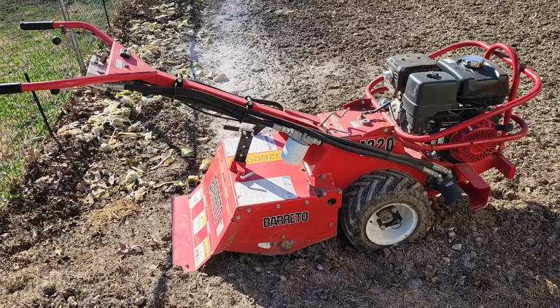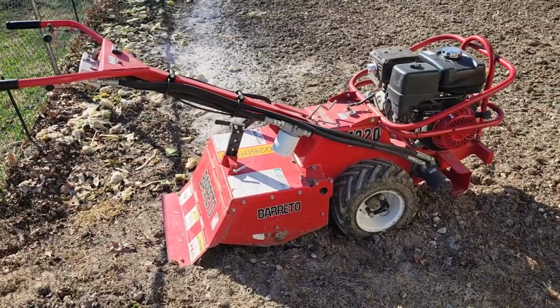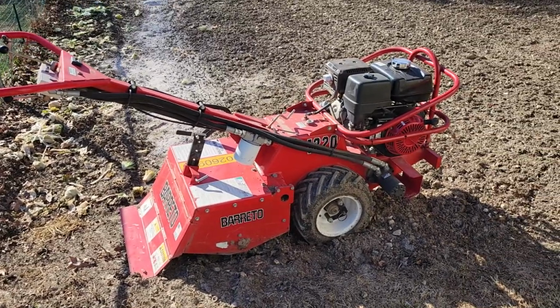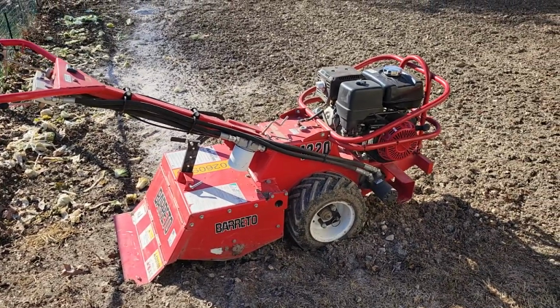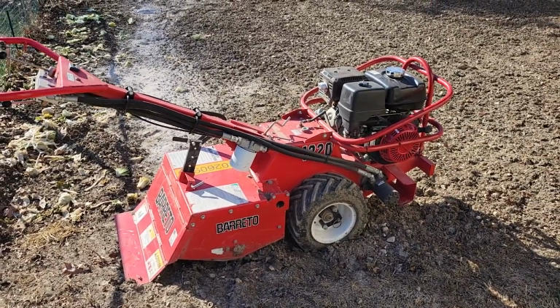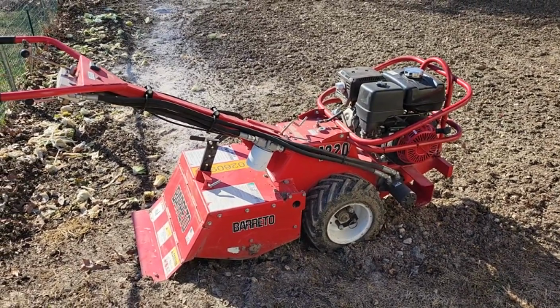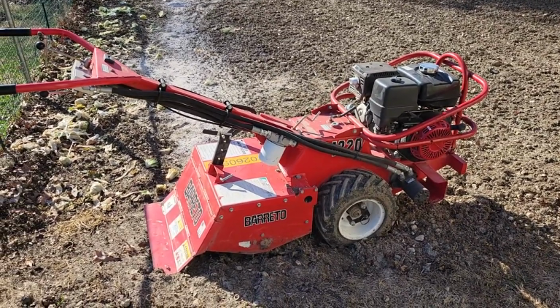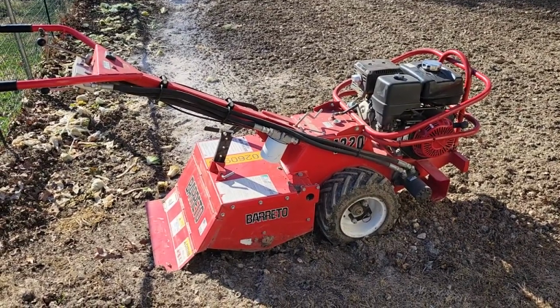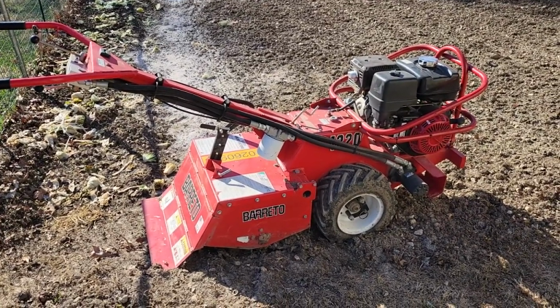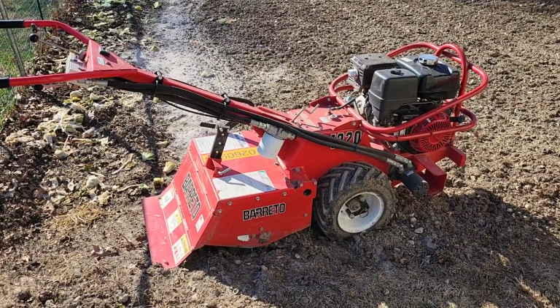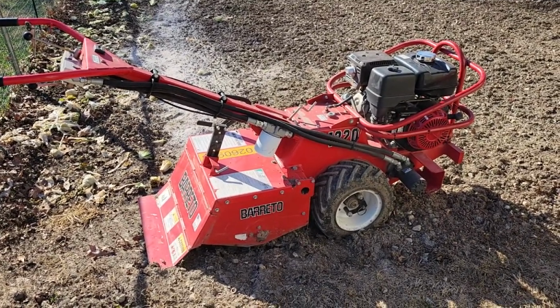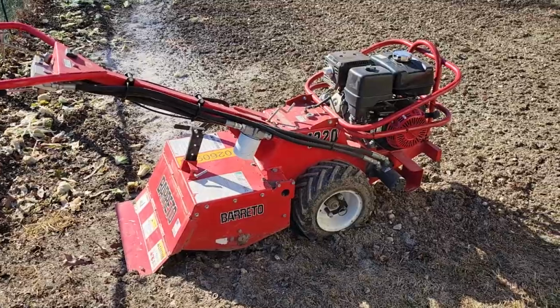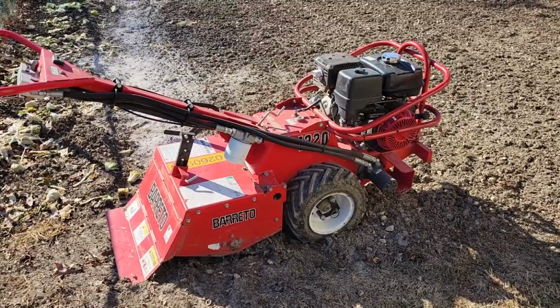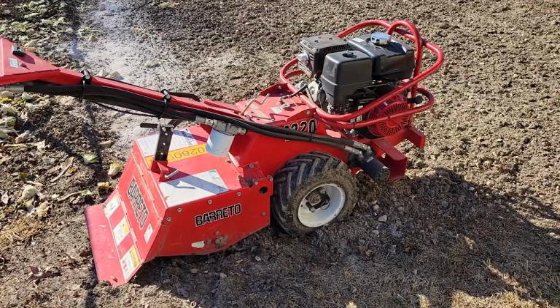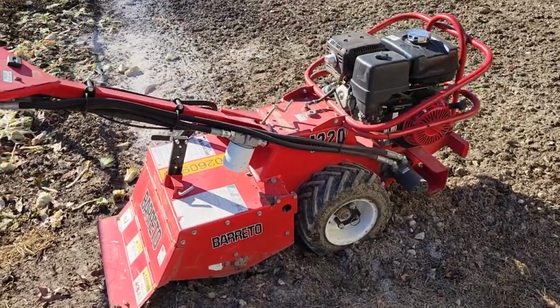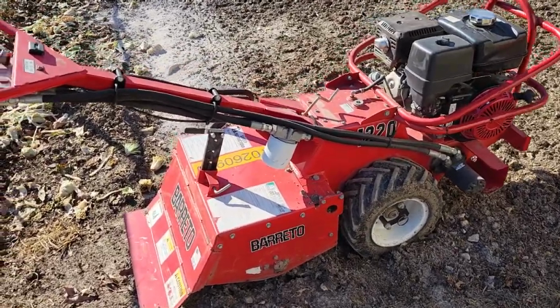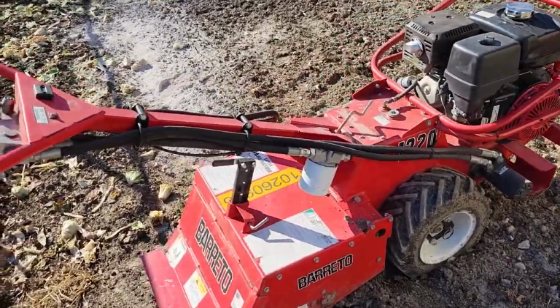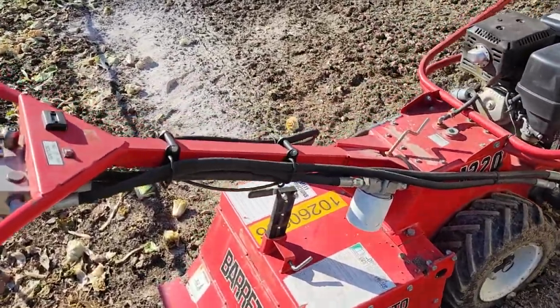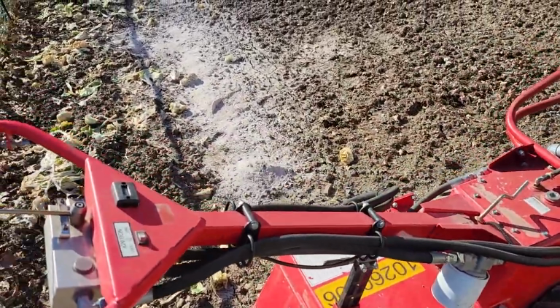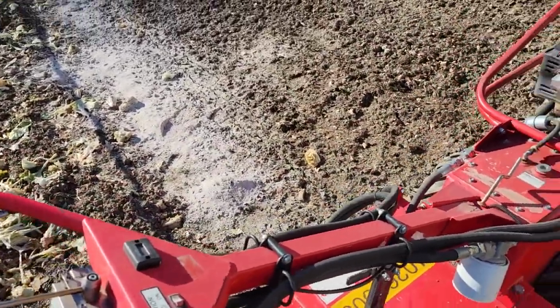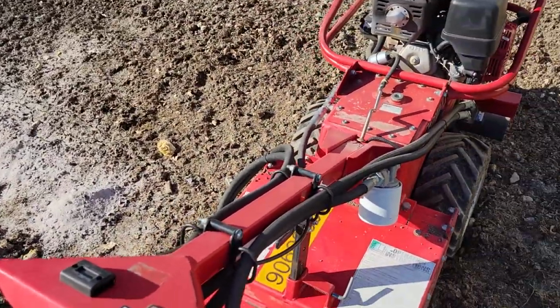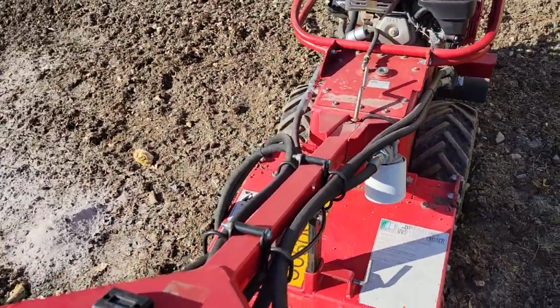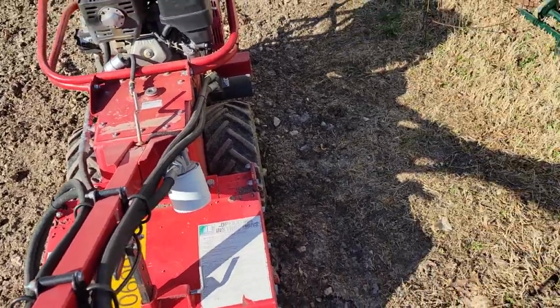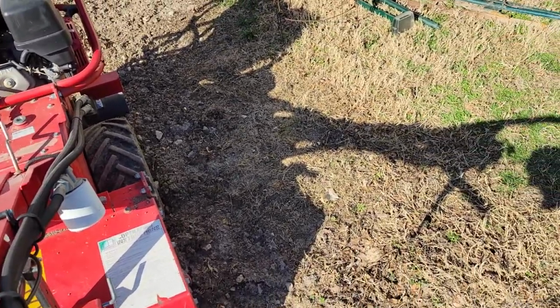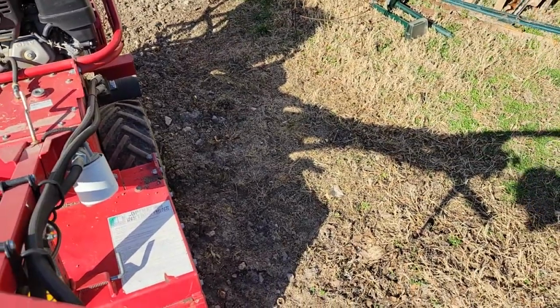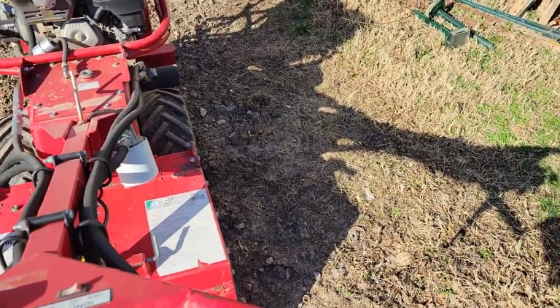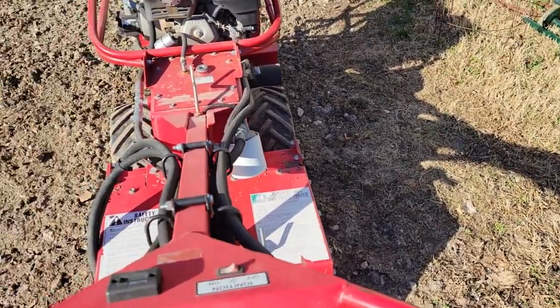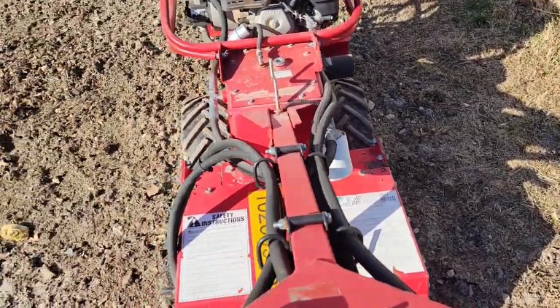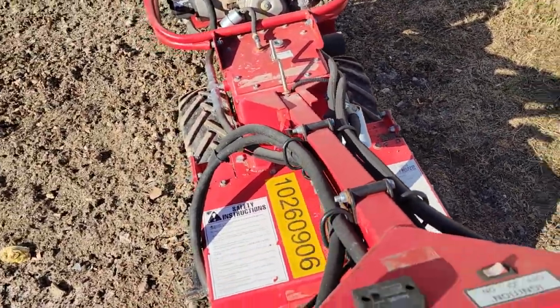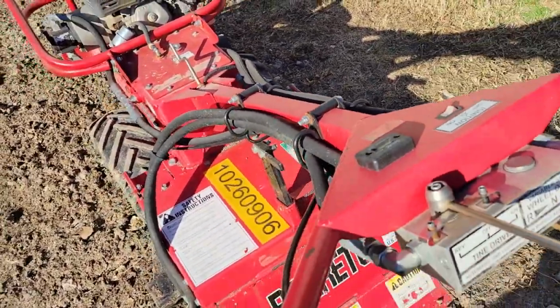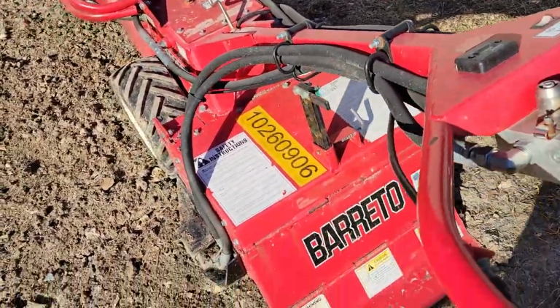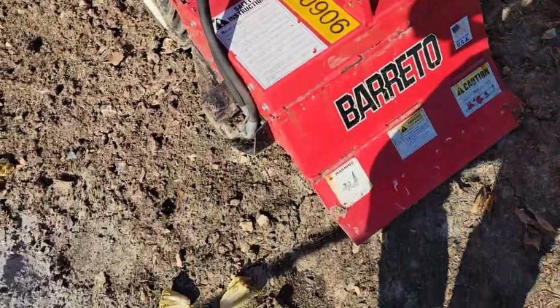It'll eat hard pan, clay, sod, and virgin soil like it isn't even there. The beauty of it is, with the all-hydraulic drive, there's no belts, there's no chains, anything like that.